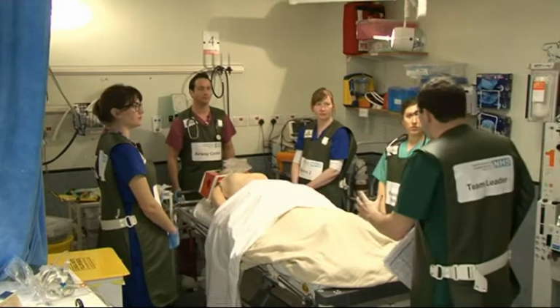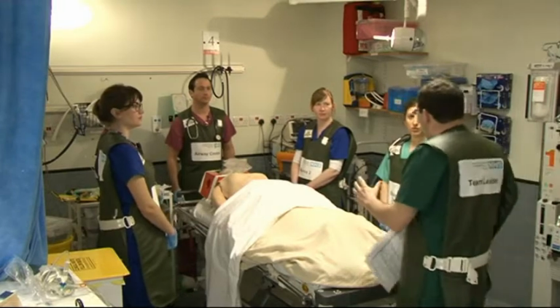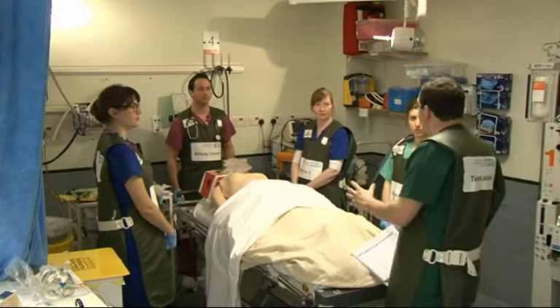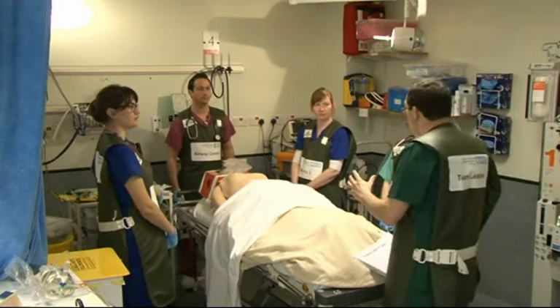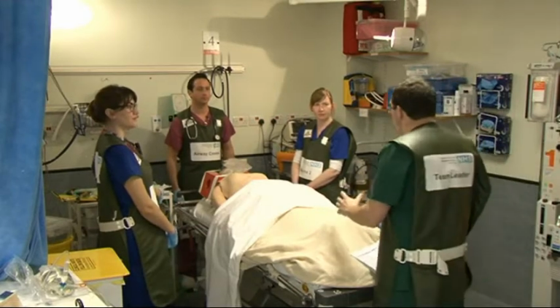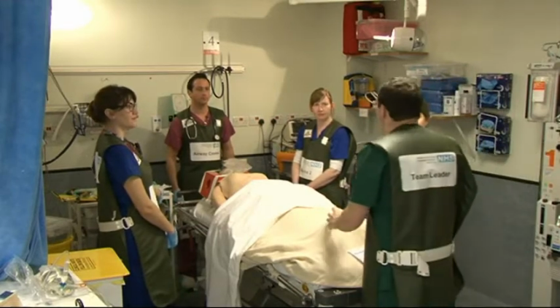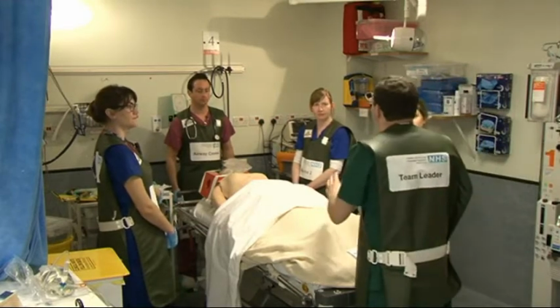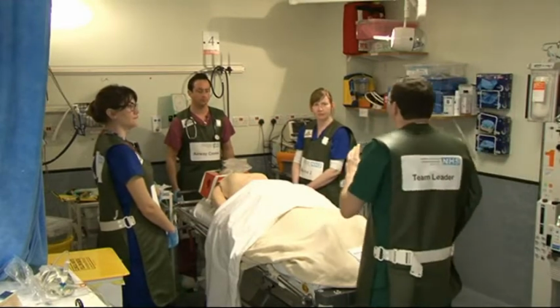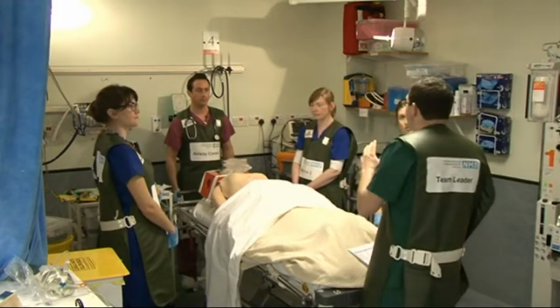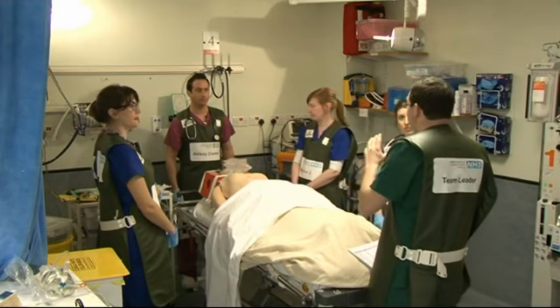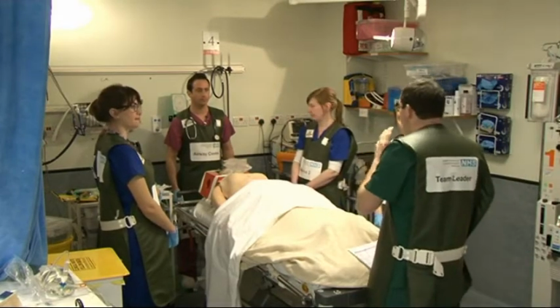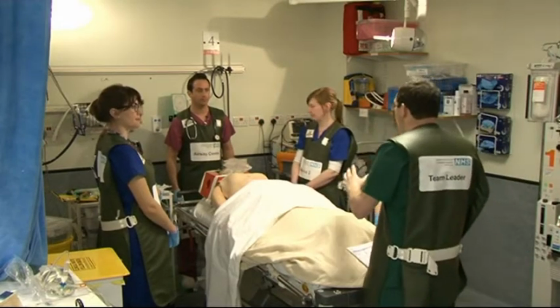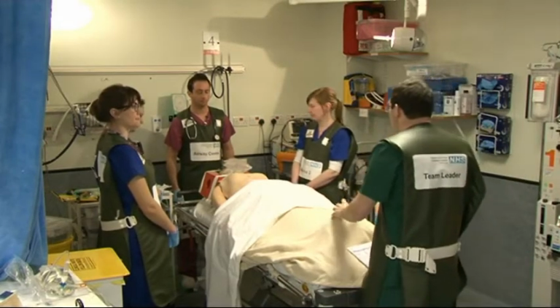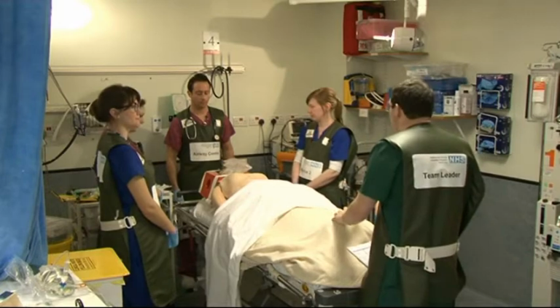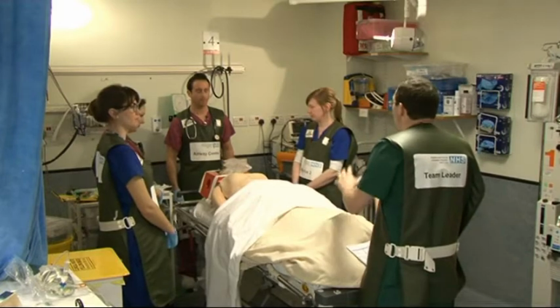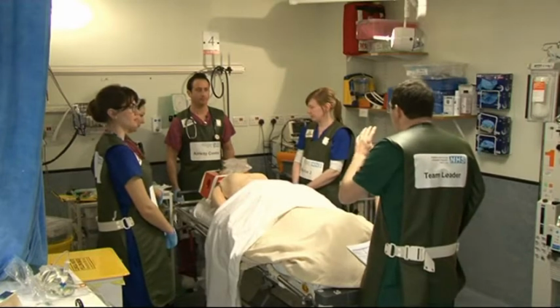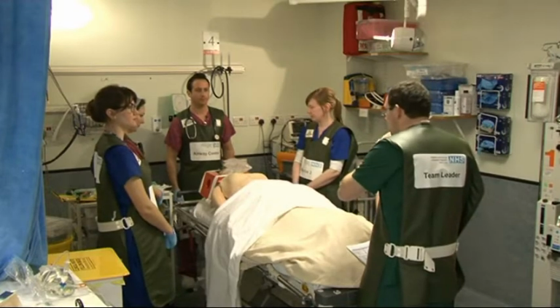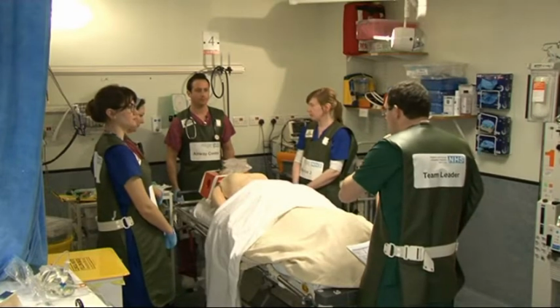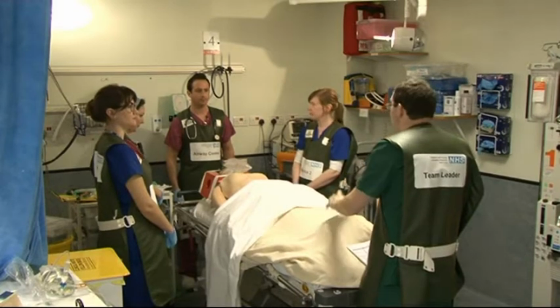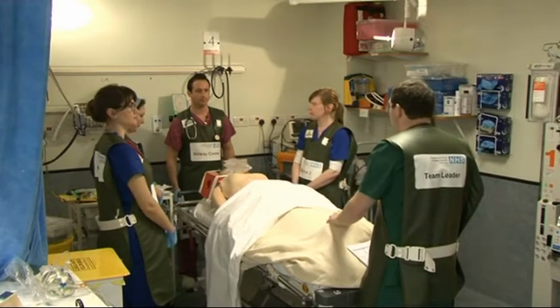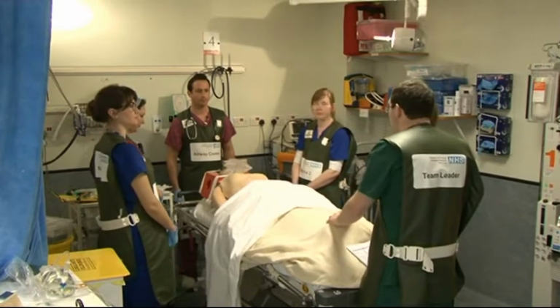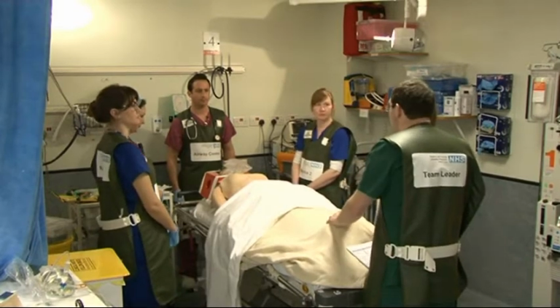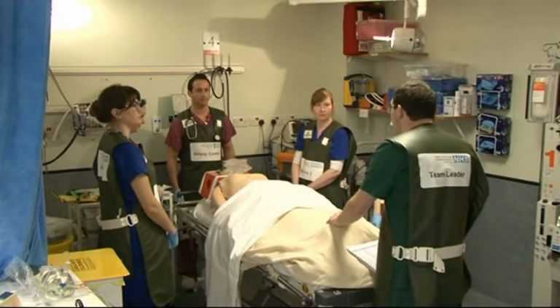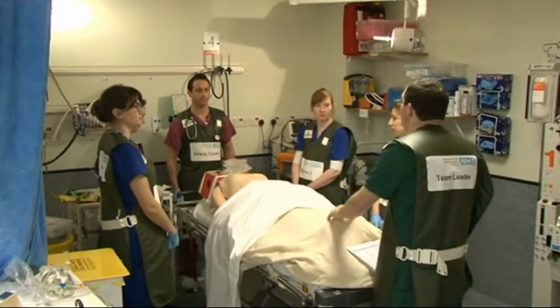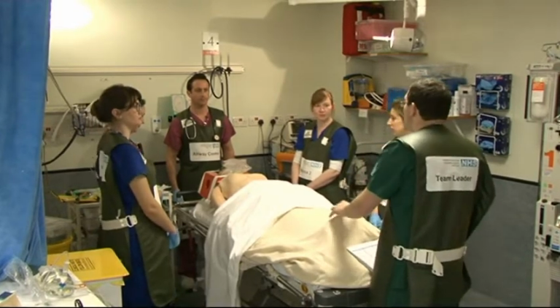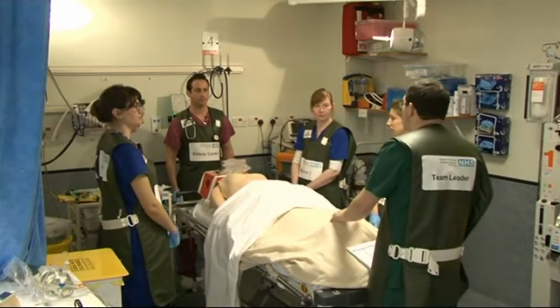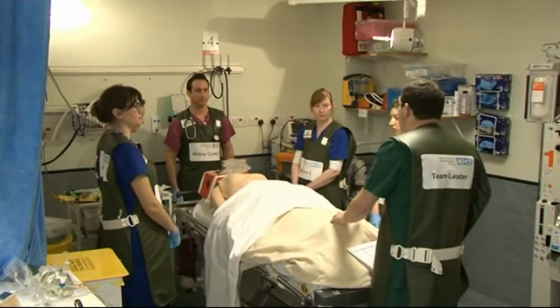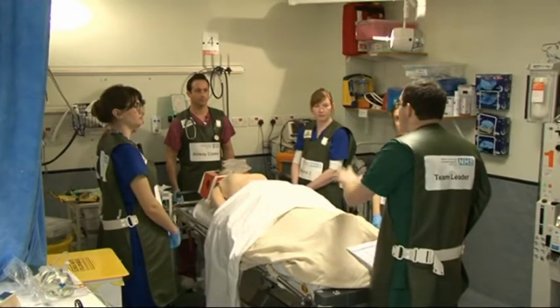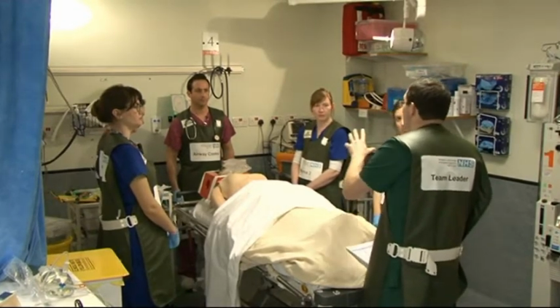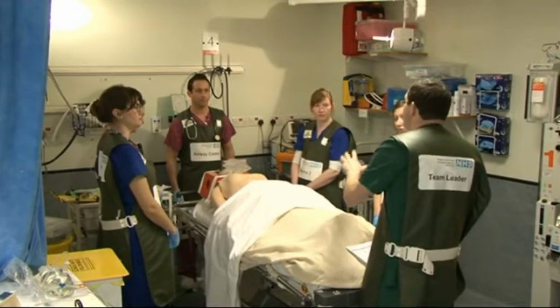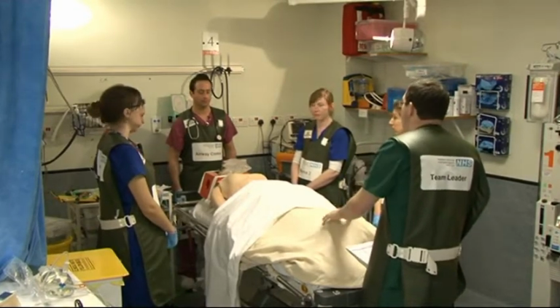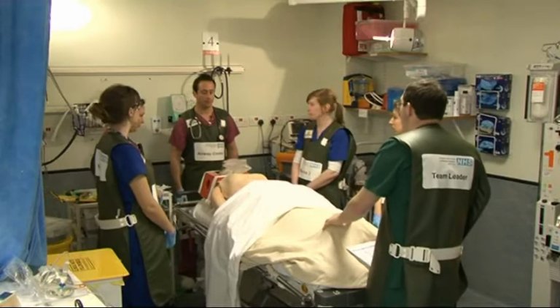So far in the trauma call — this is a 24-year-old gentleman who's fallen down some steps. Can we just go through from the top? Simon, what's your assessment of the airway?